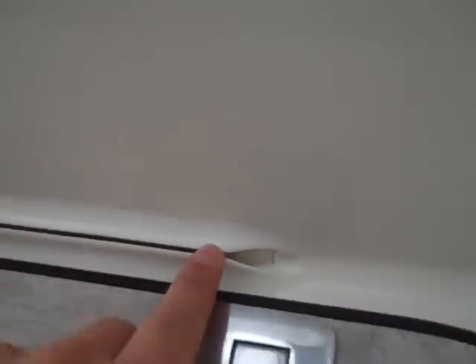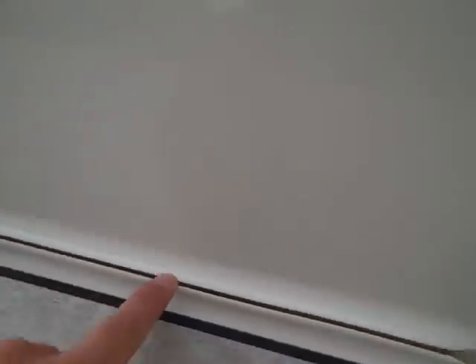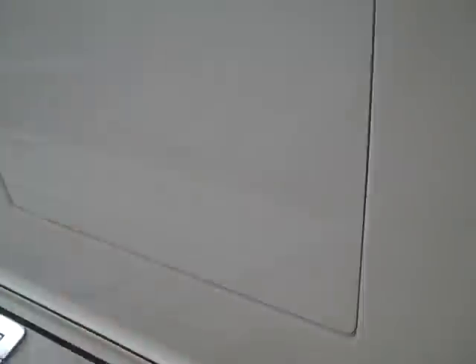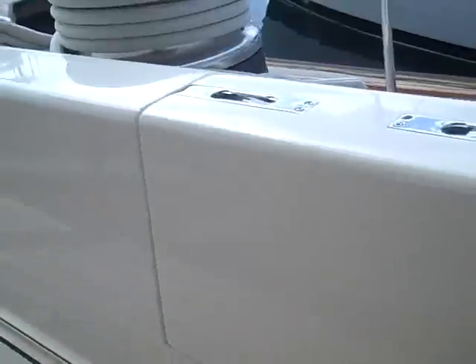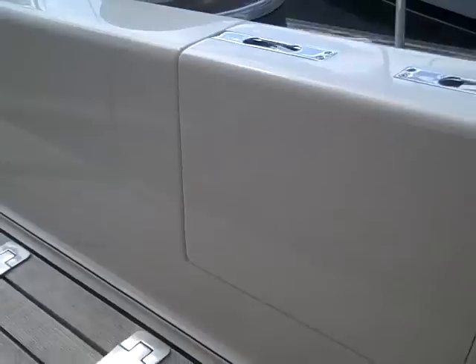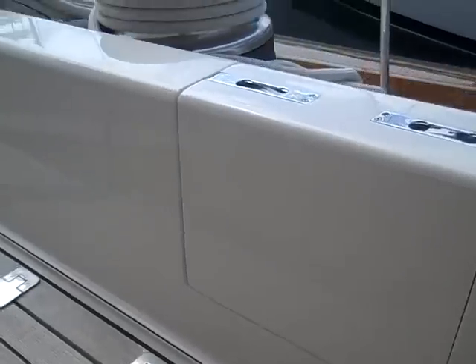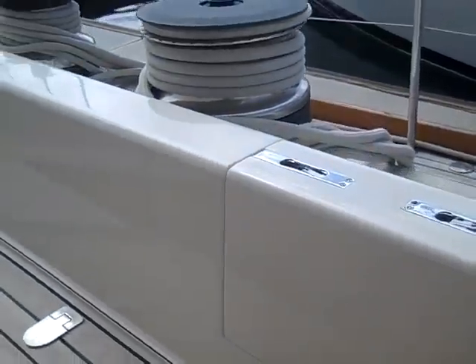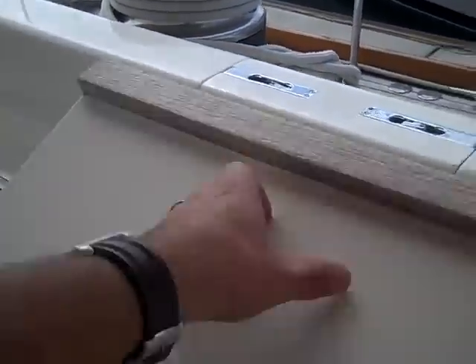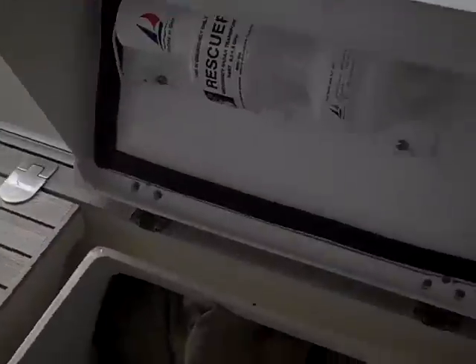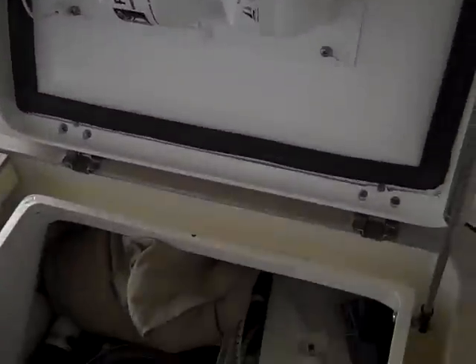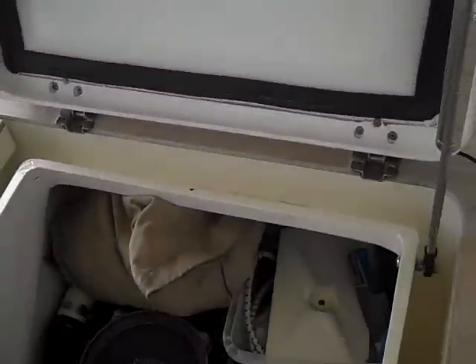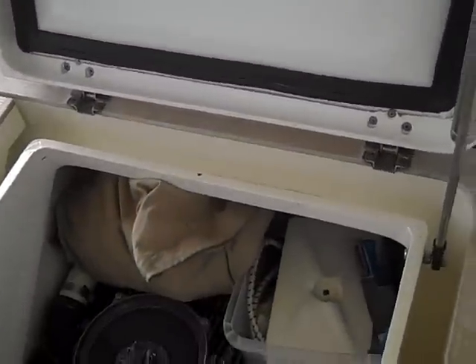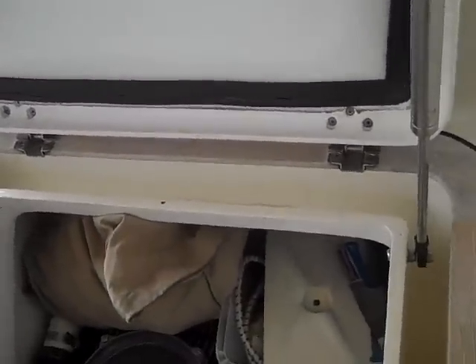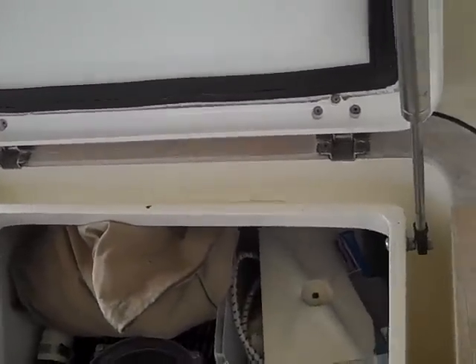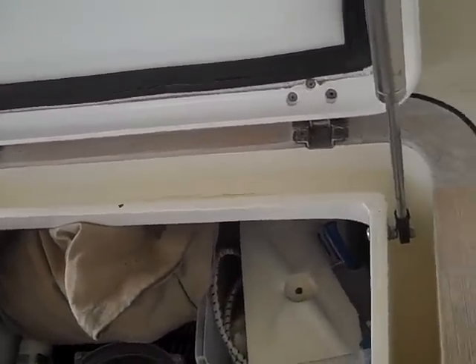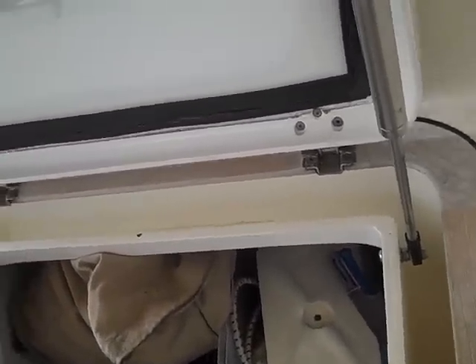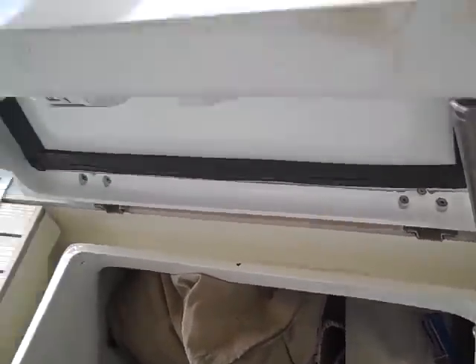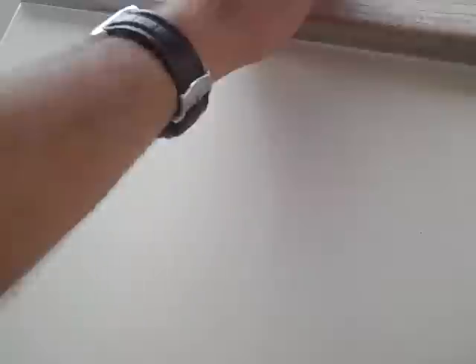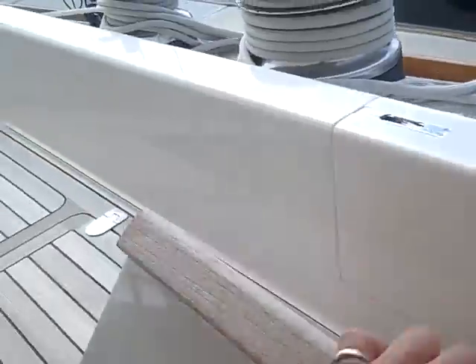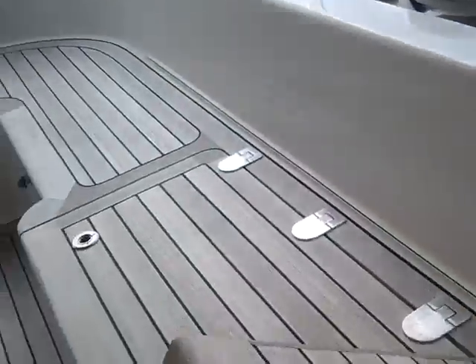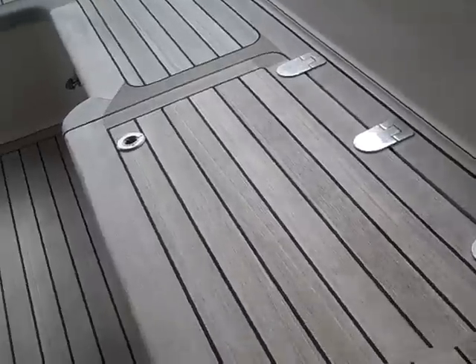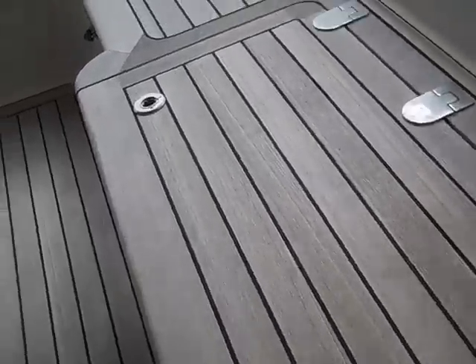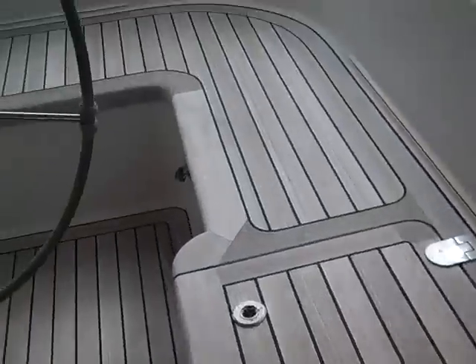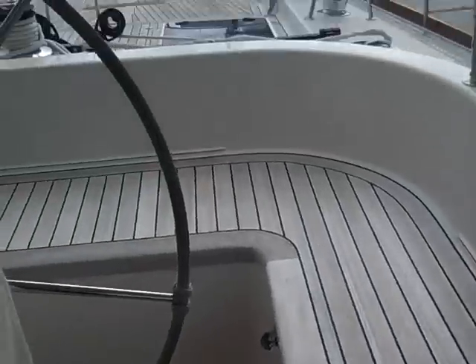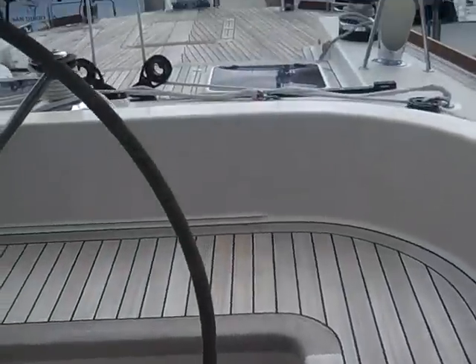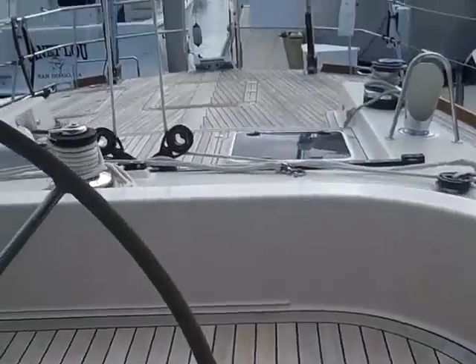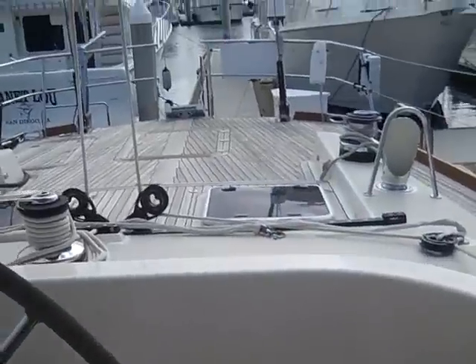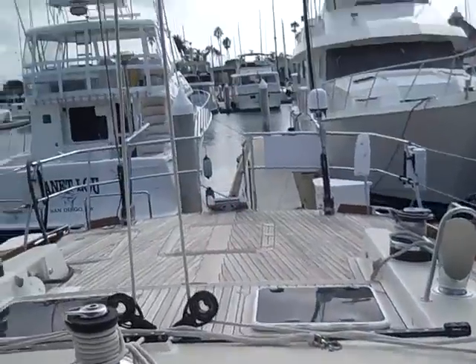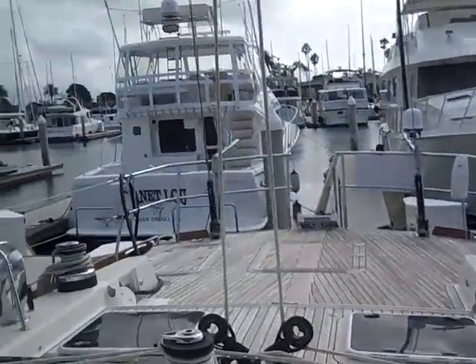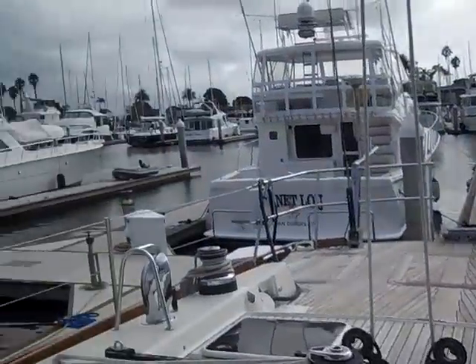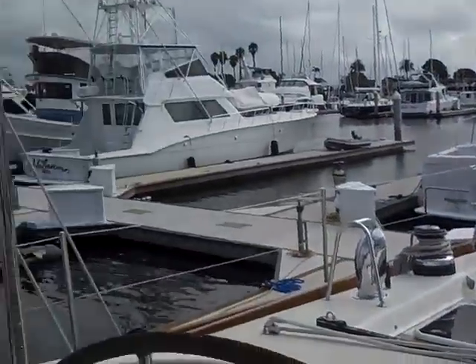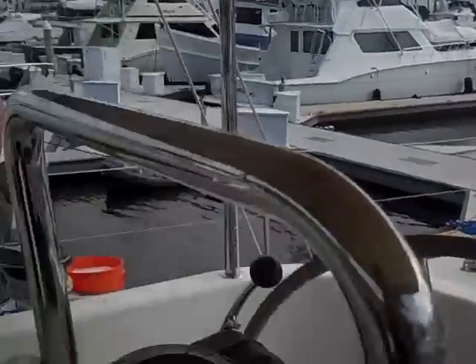You have lots of locker storage all on gas shocks throughout. Just a really nice overlay of the vessel.